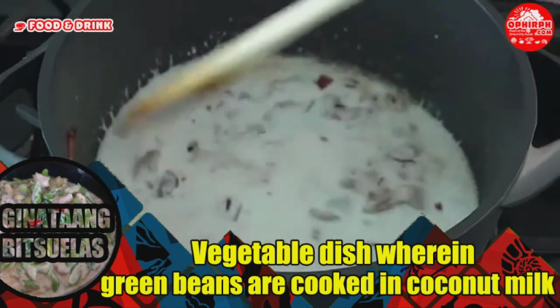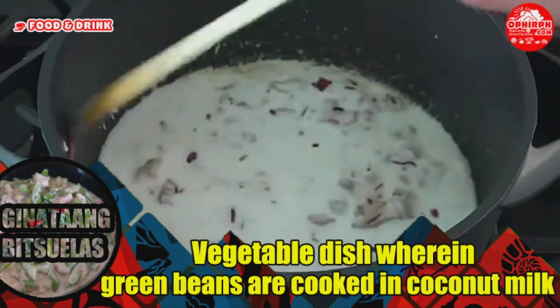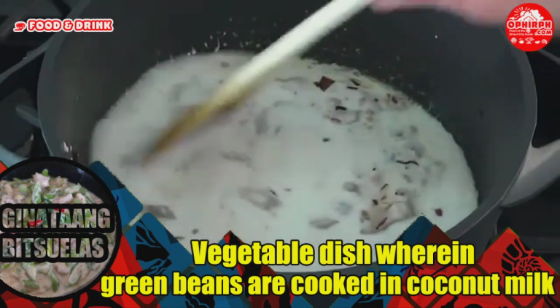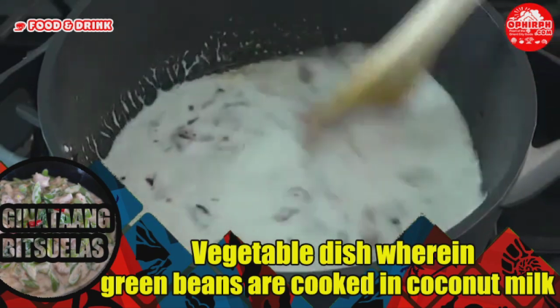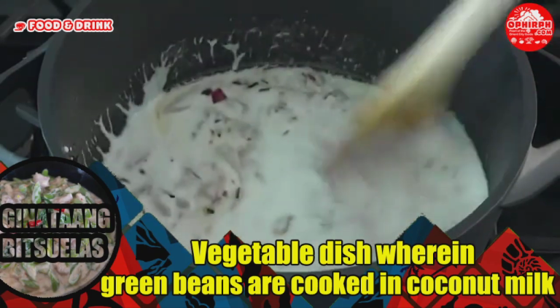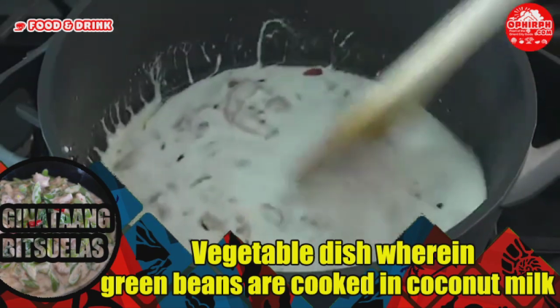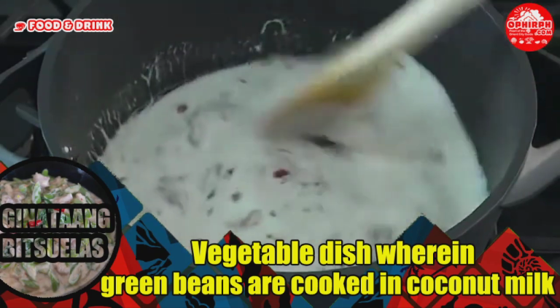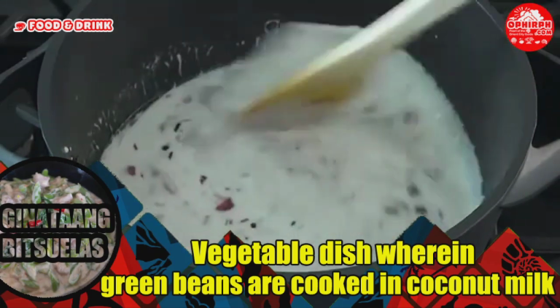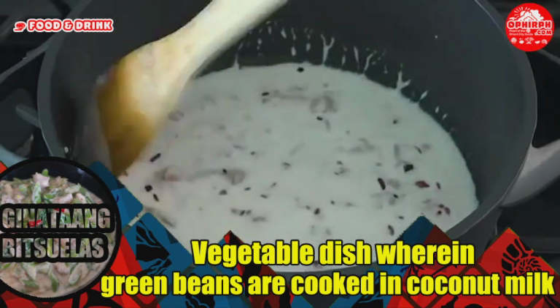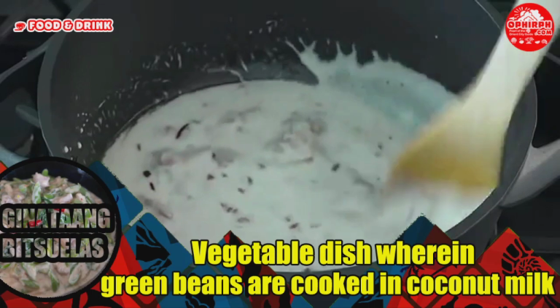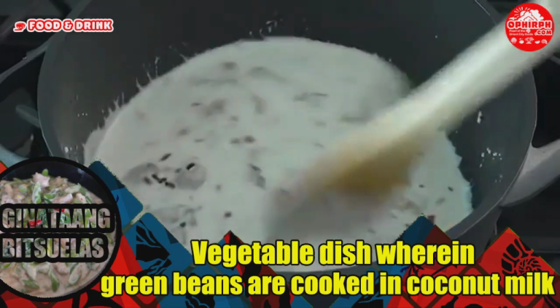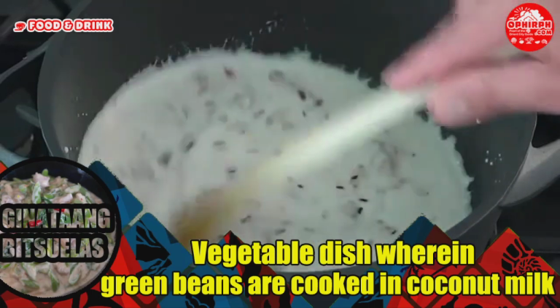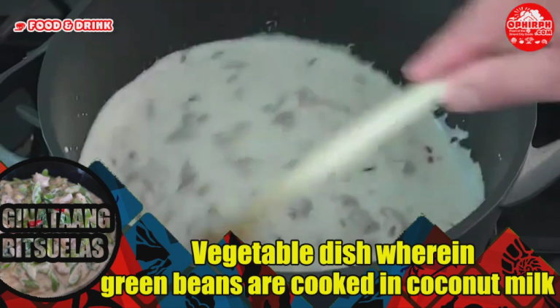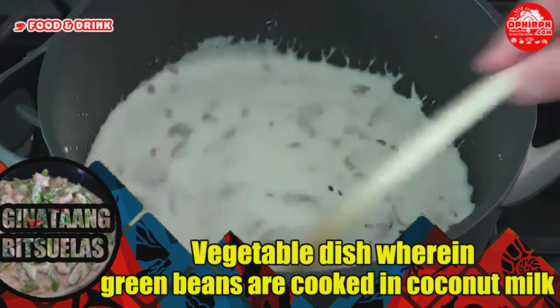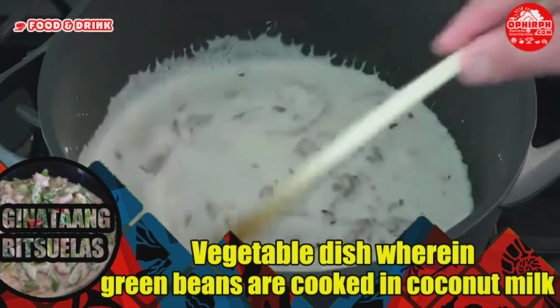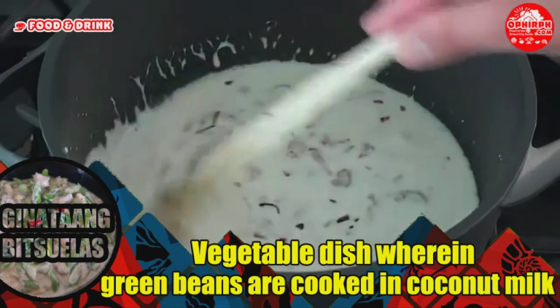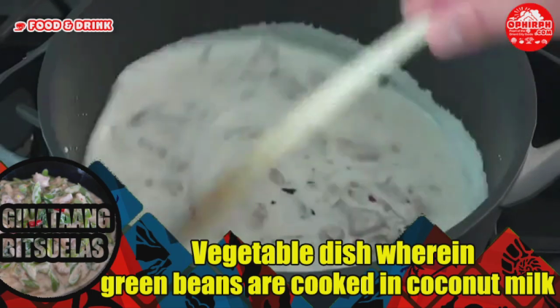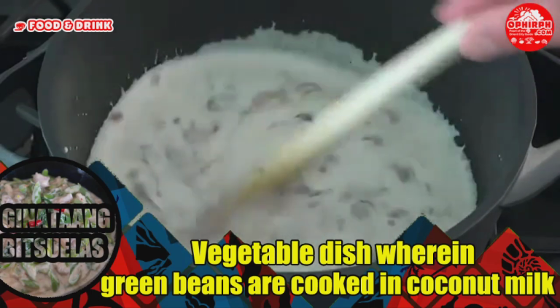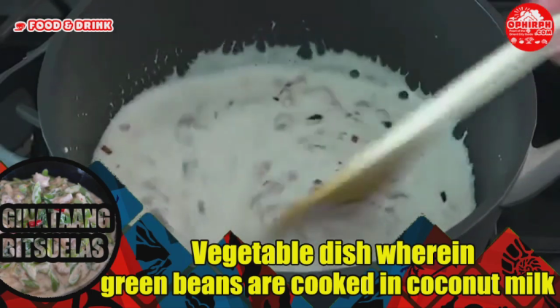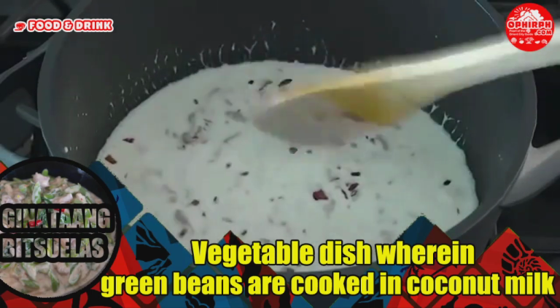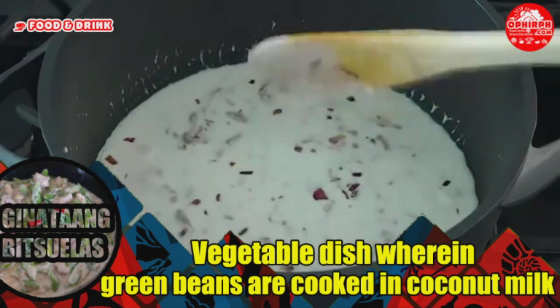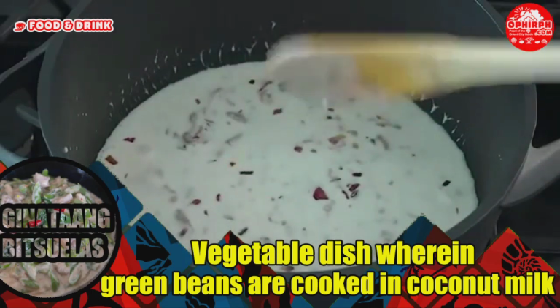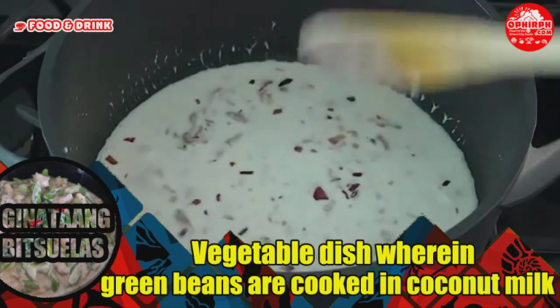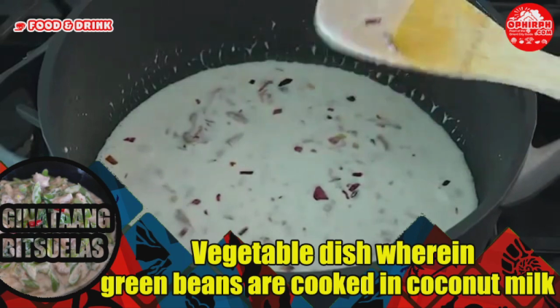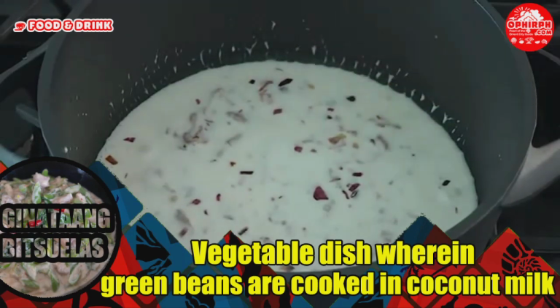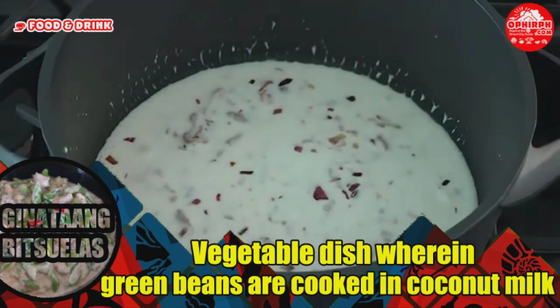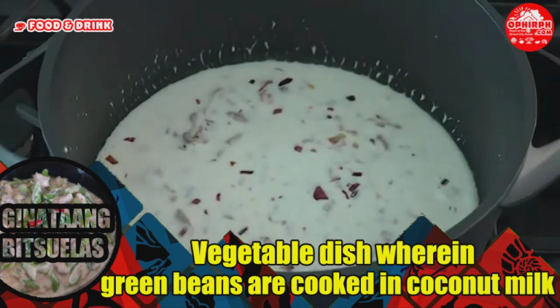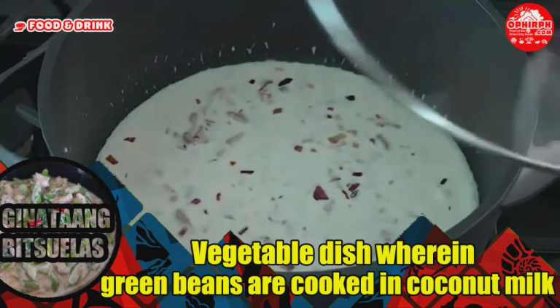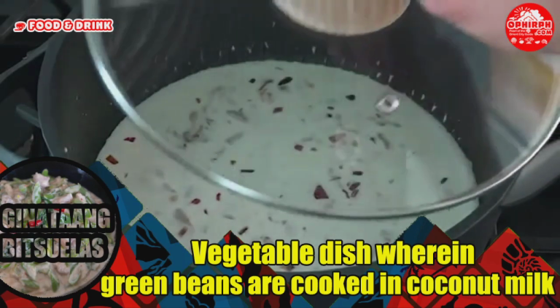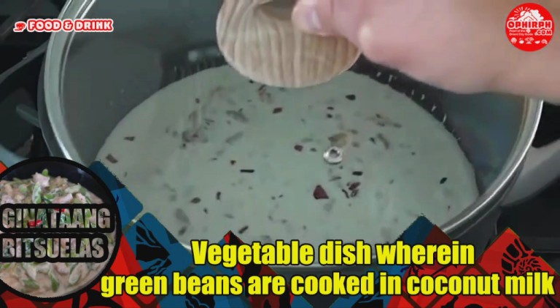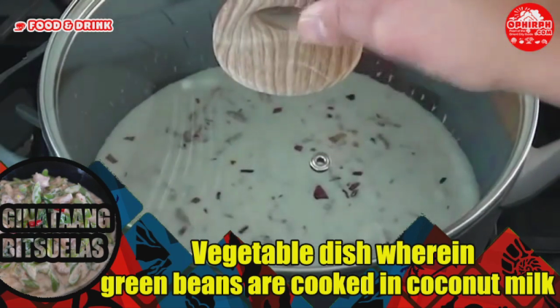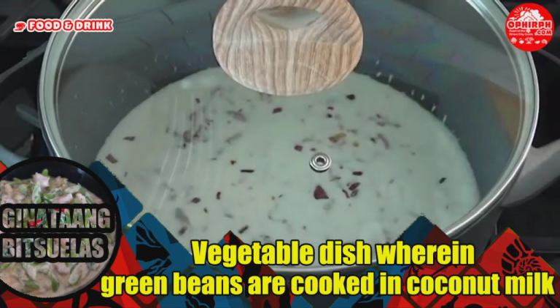Coconut milk is an amazing ingredient to use with proteins and vegetables. Pour around 2 cups of coconut milk into the pan and then add chili peppers. Let it boil and cook covered for 15 minutes.